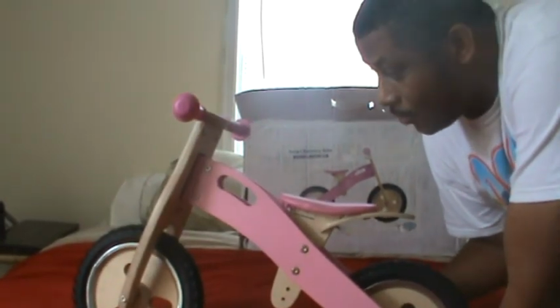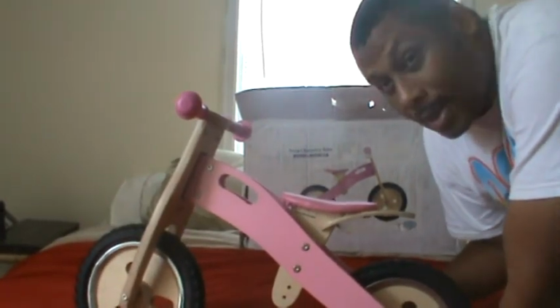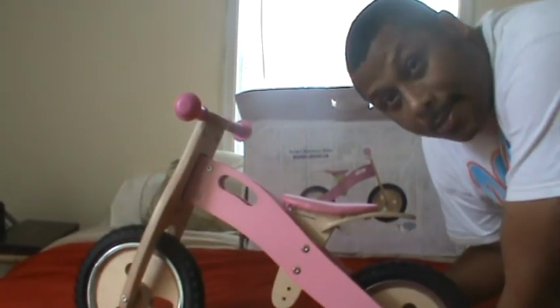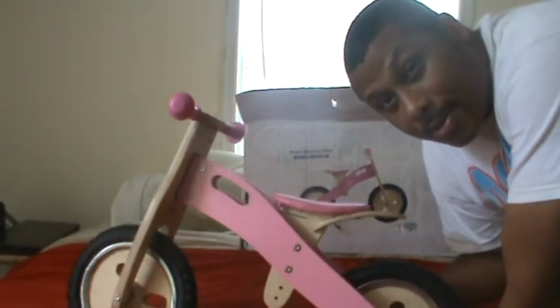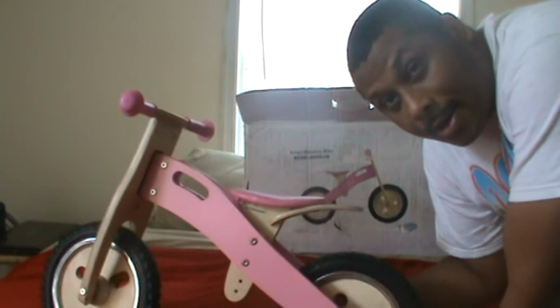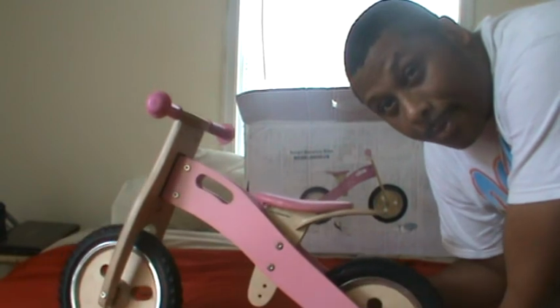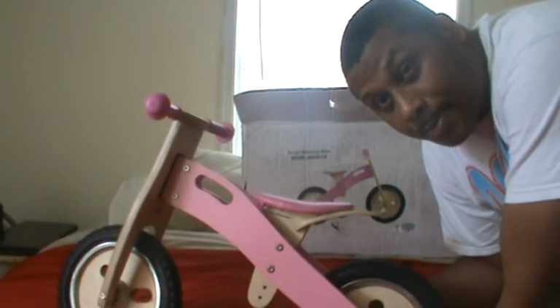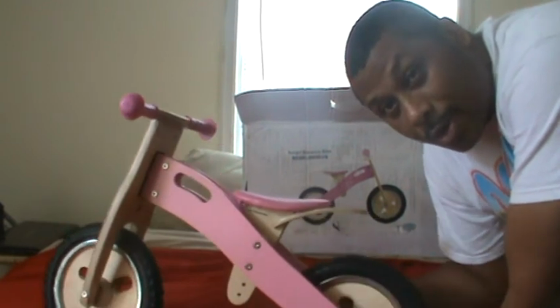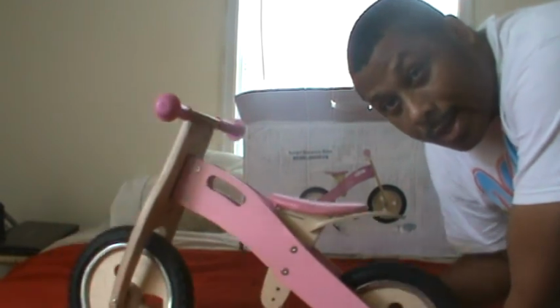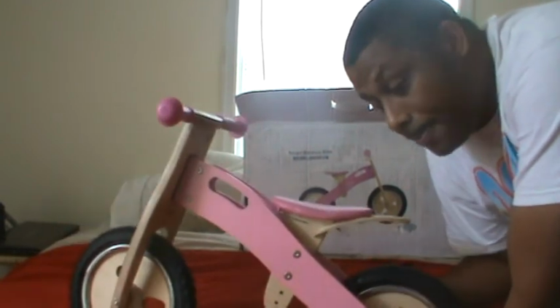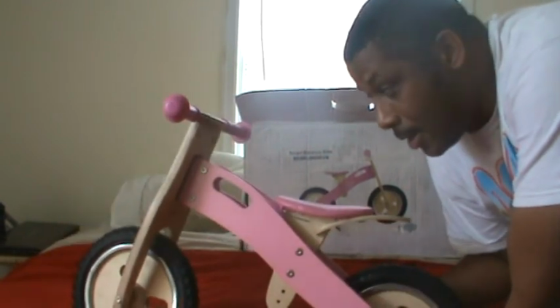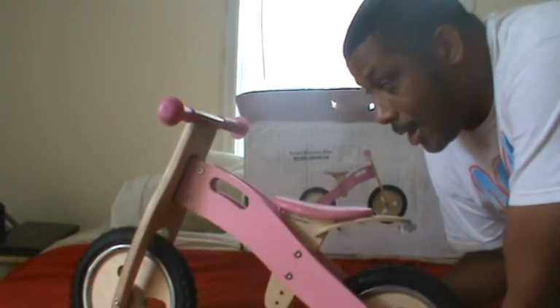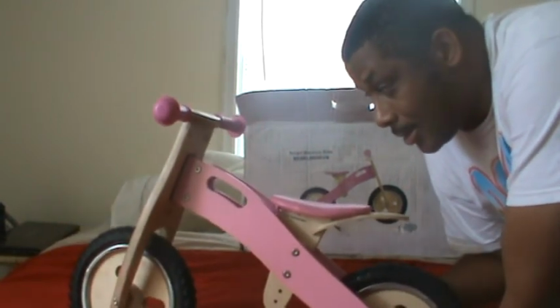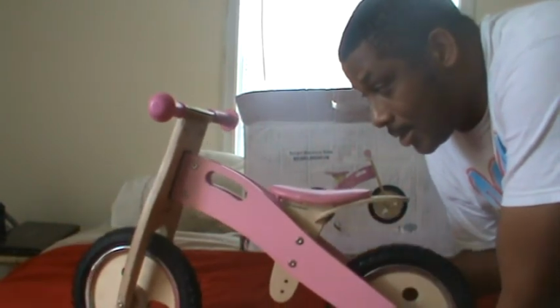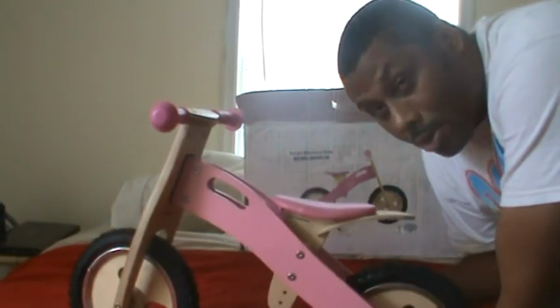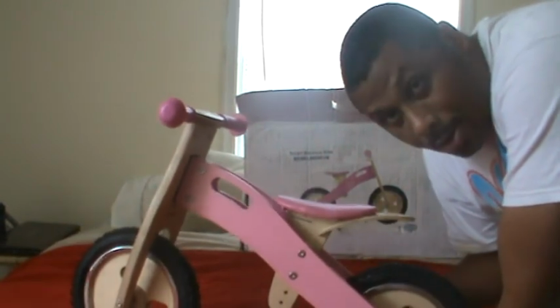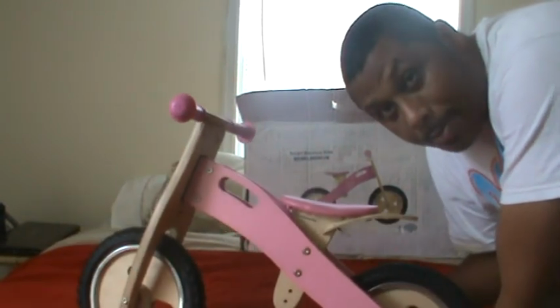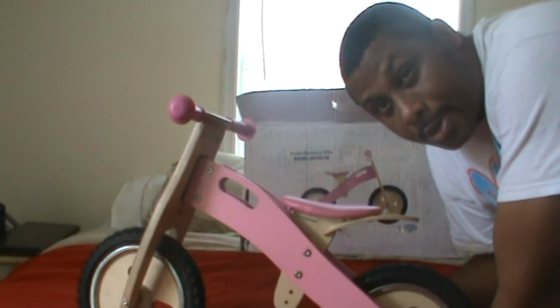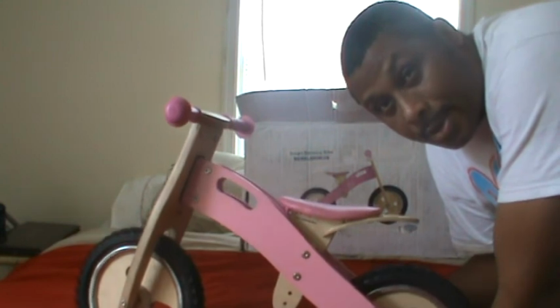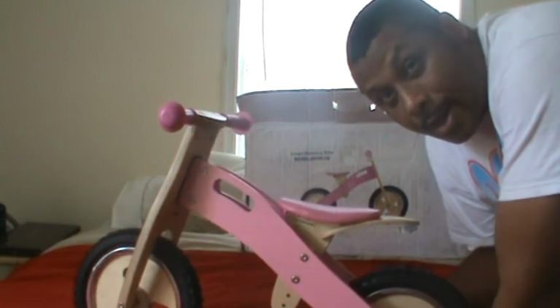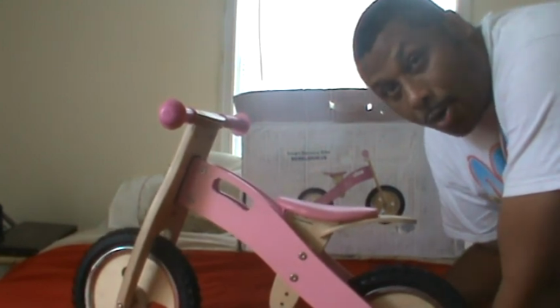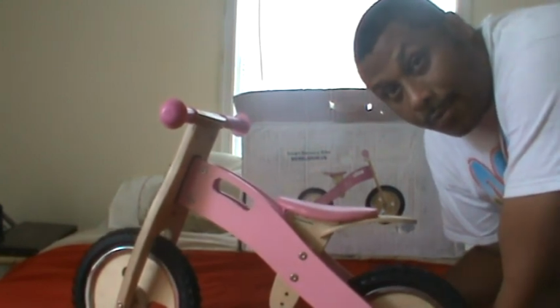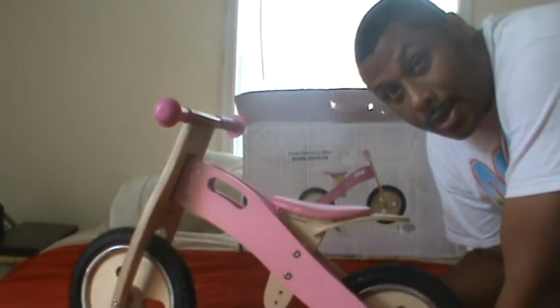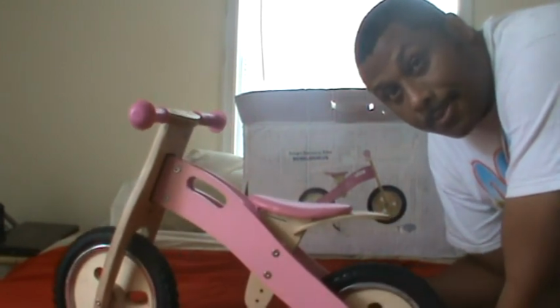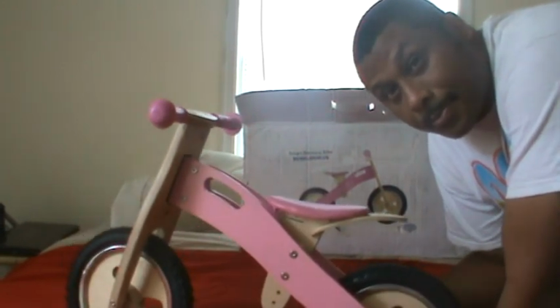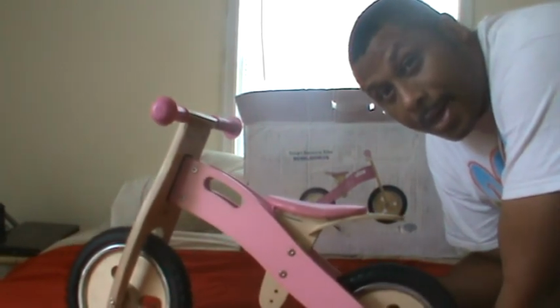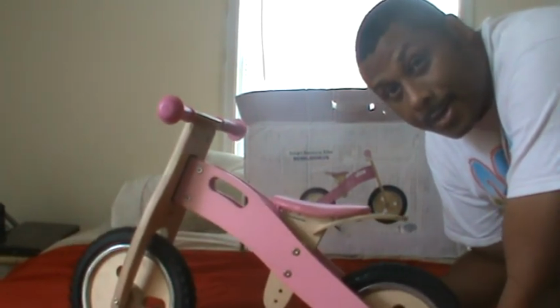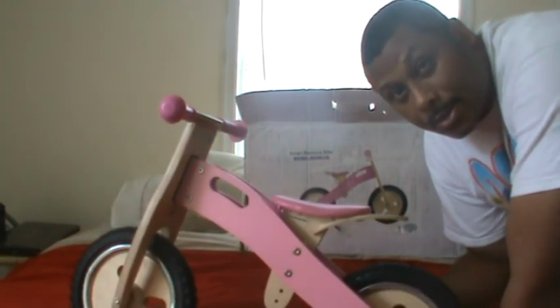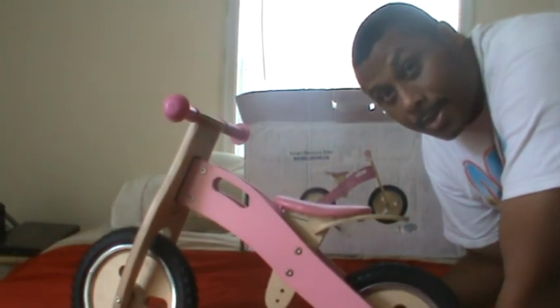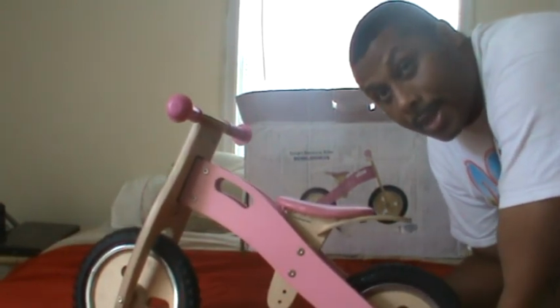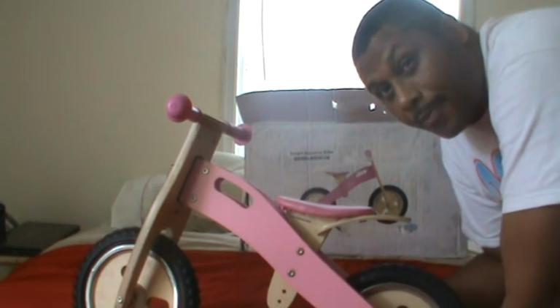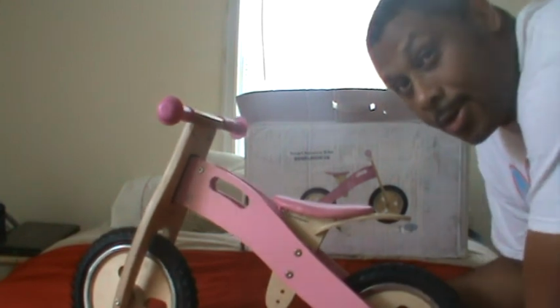Once again, my name is Kenneth Elliot from BalanceBikeTrainer.com. This is the Smart Gear Bubblicious — I hope you have a great day. Come by and see us and check out some of our deals.